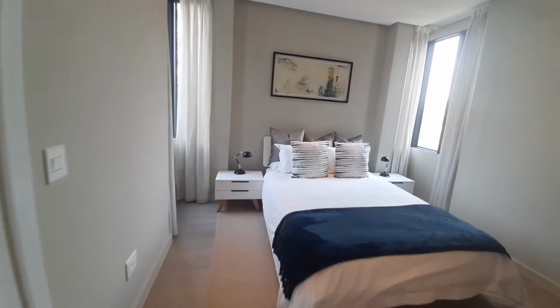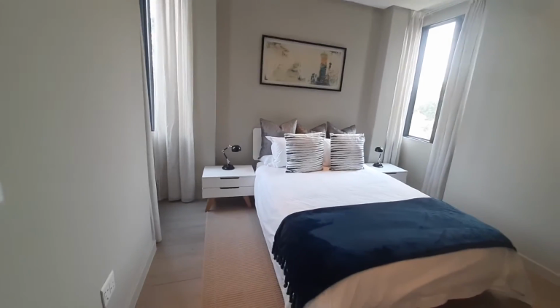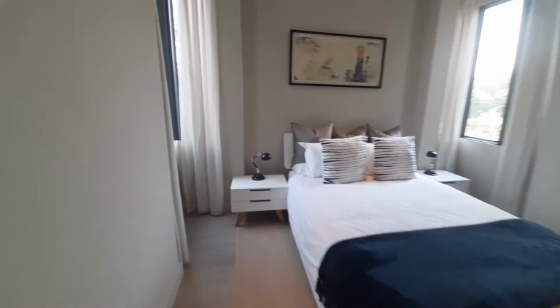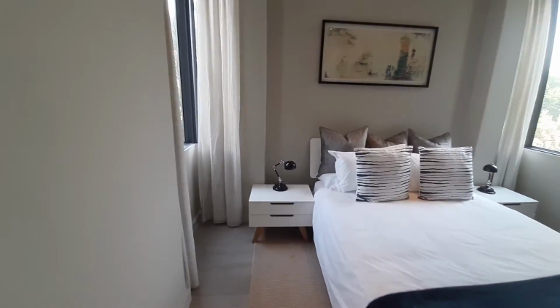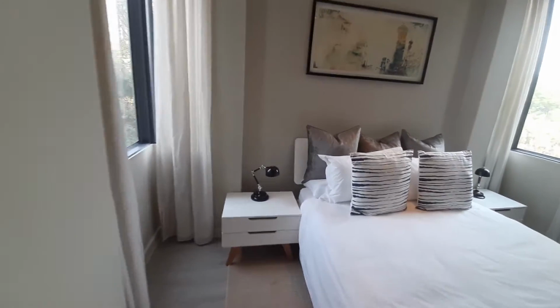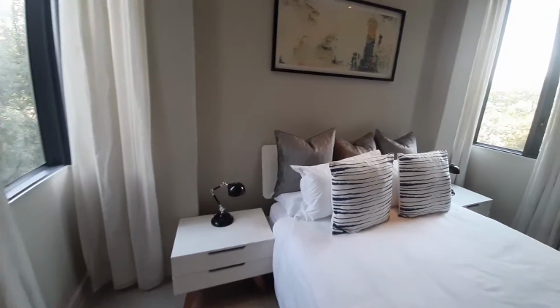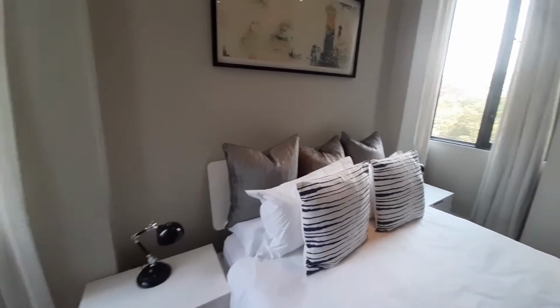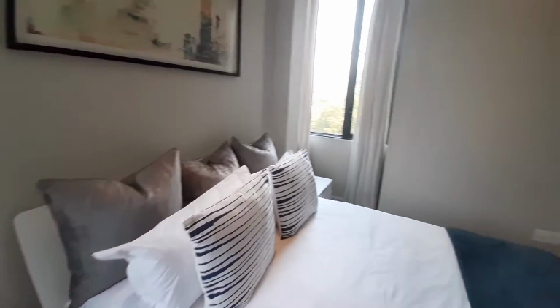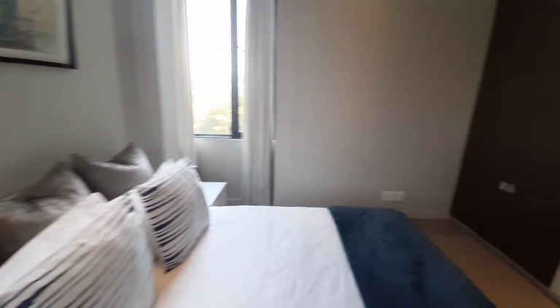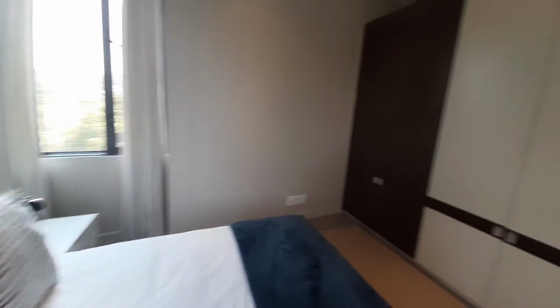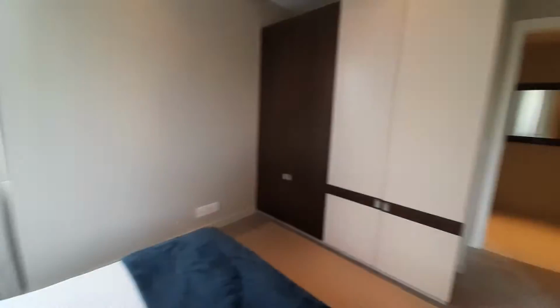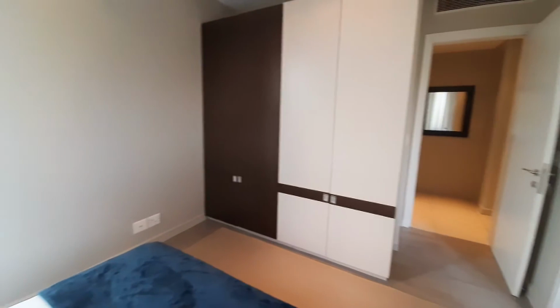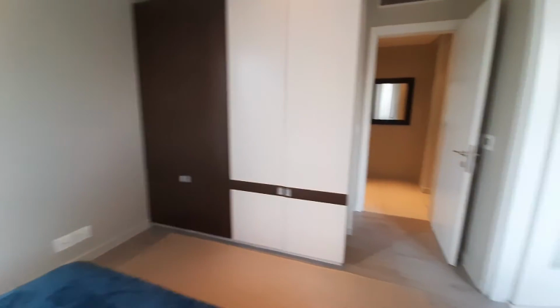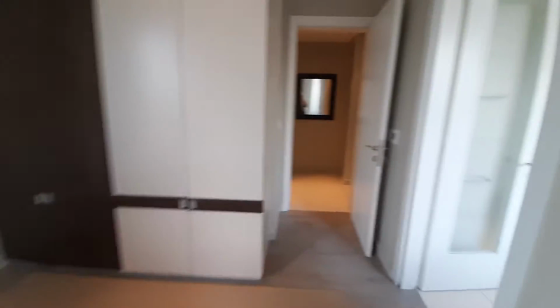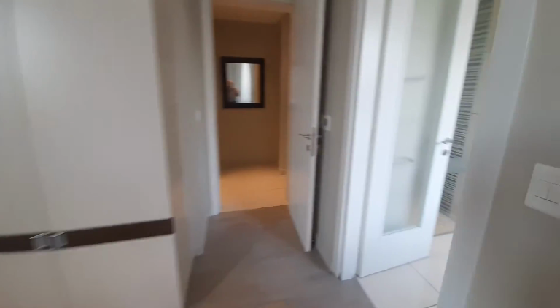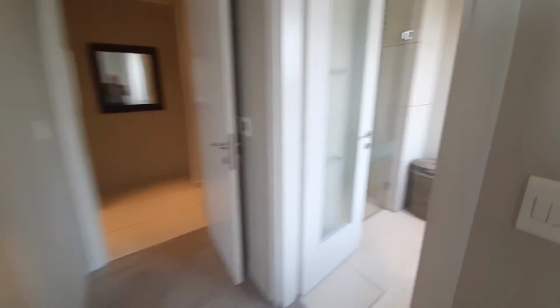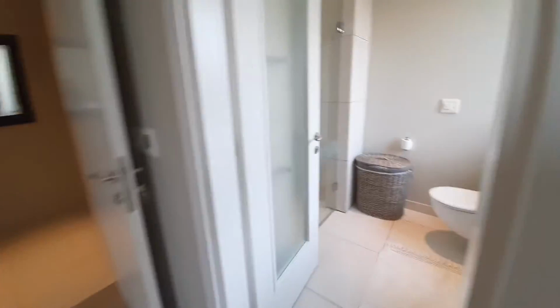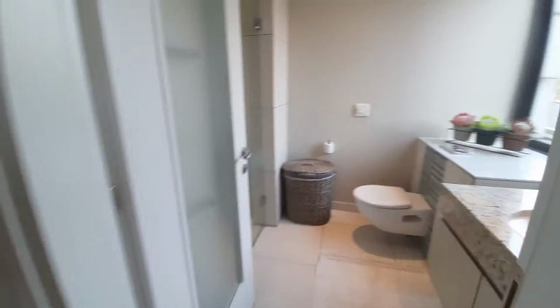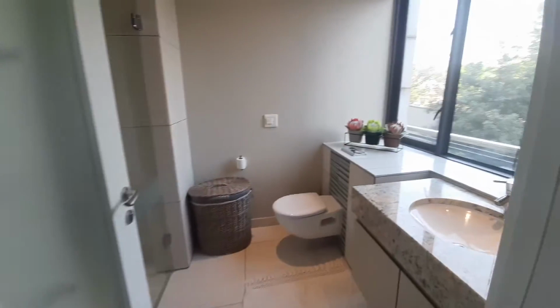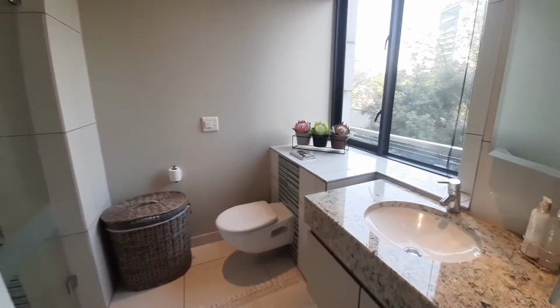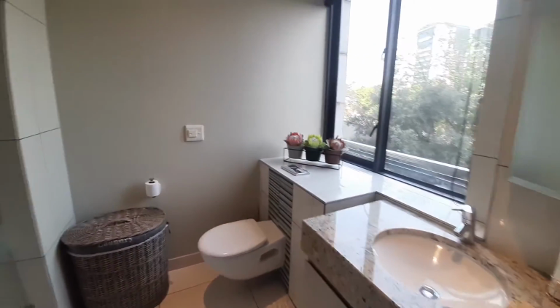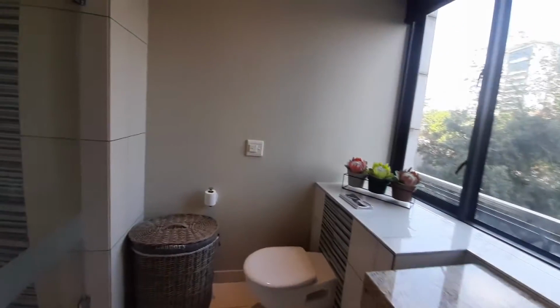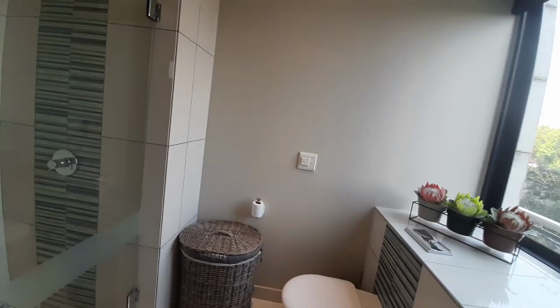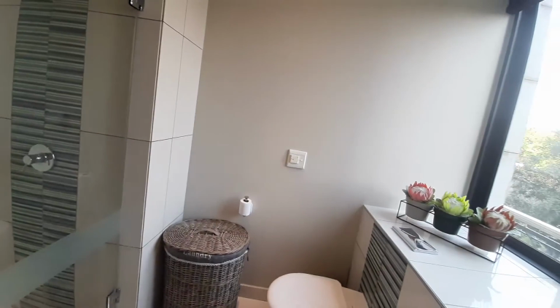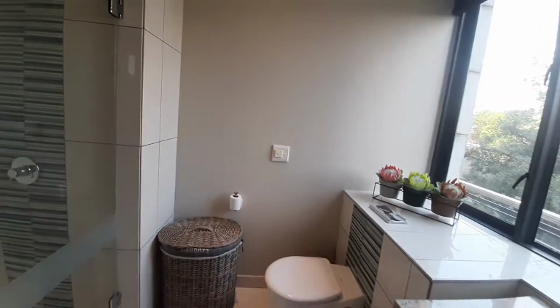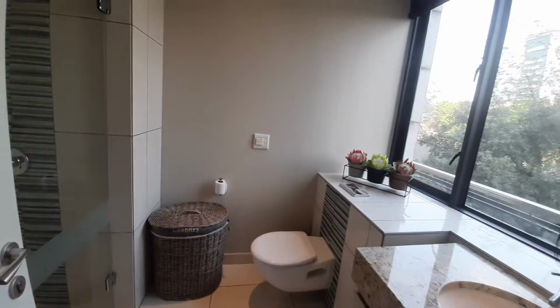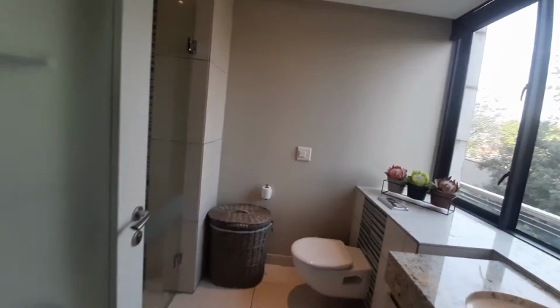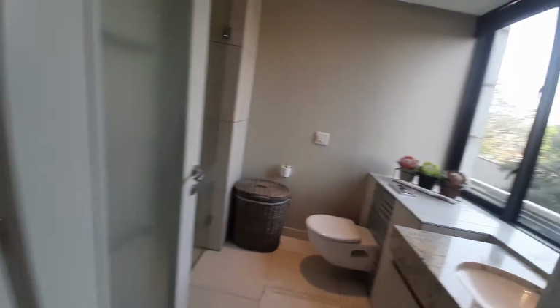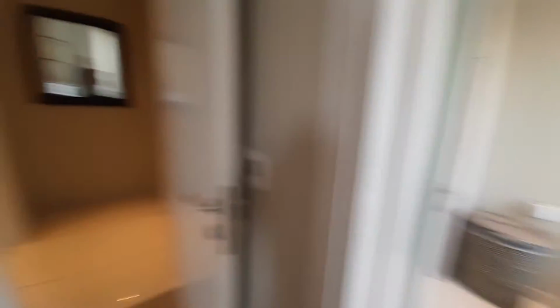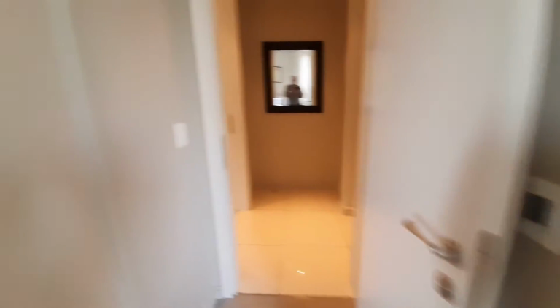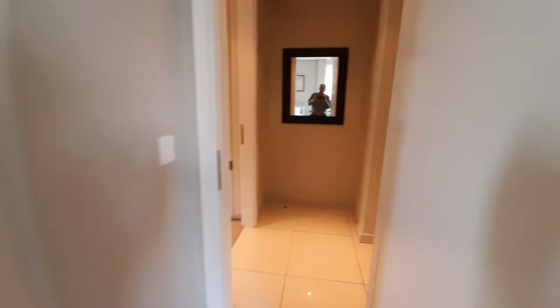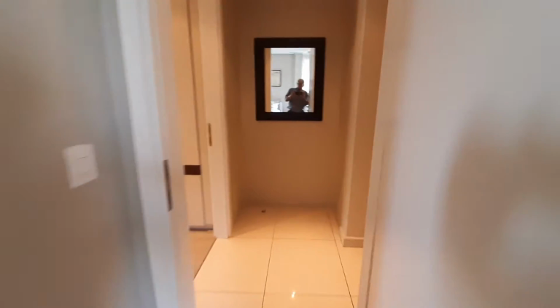Very good size, nice cupboard space, and it also has an en suite bathroom with a shower. Then we walk through back down into the passage.